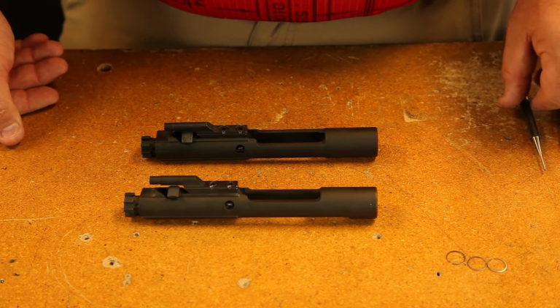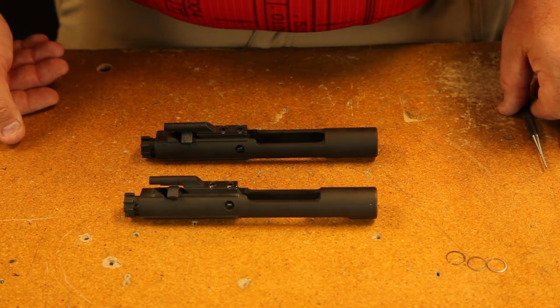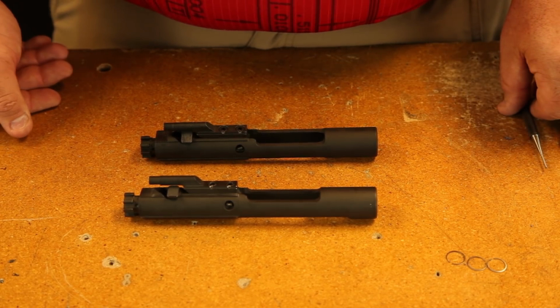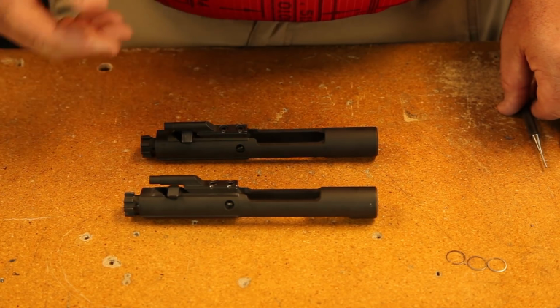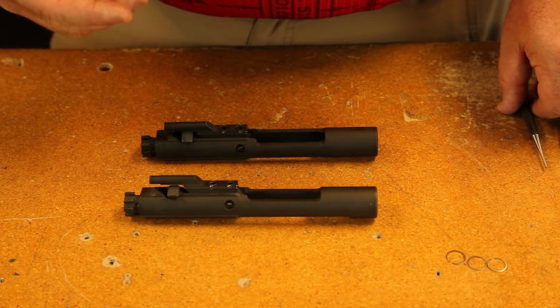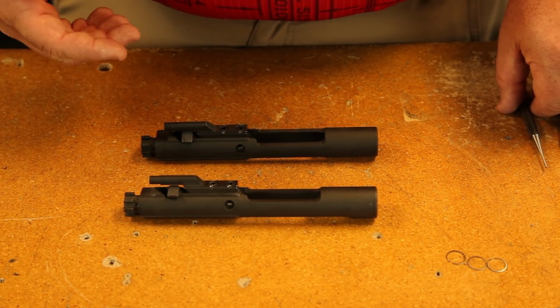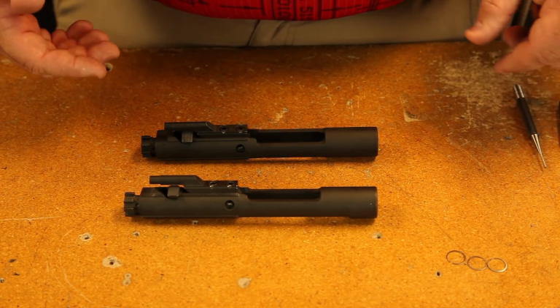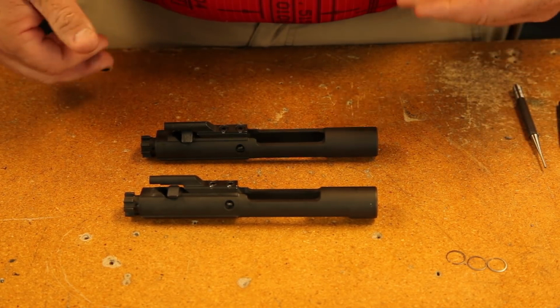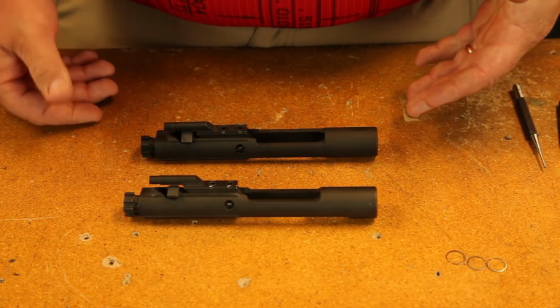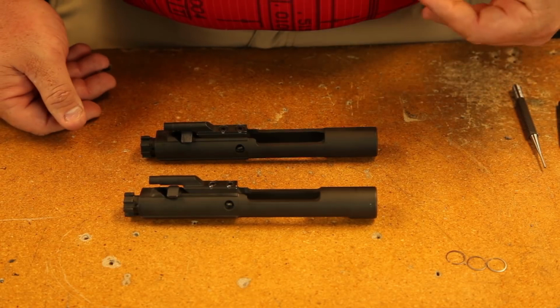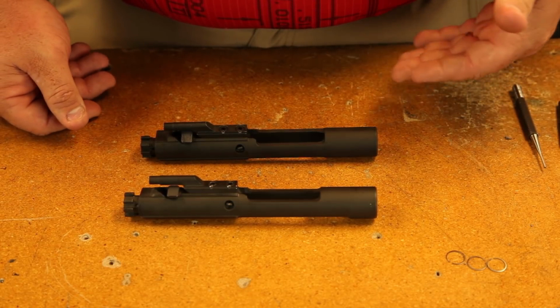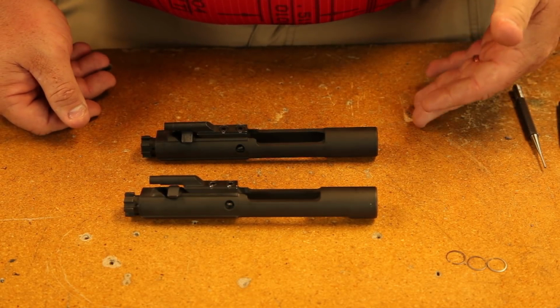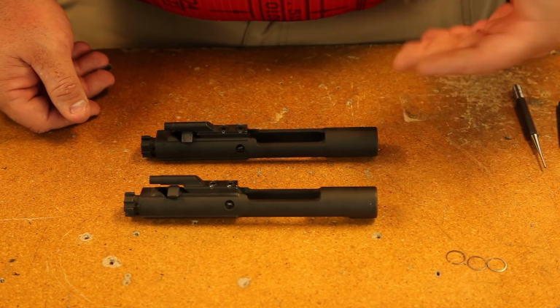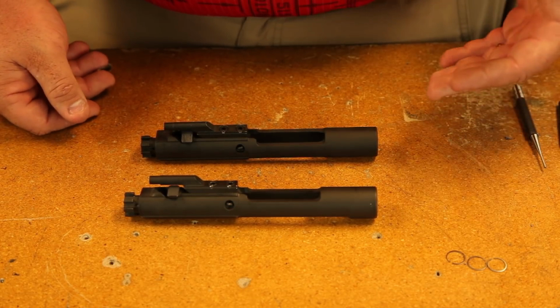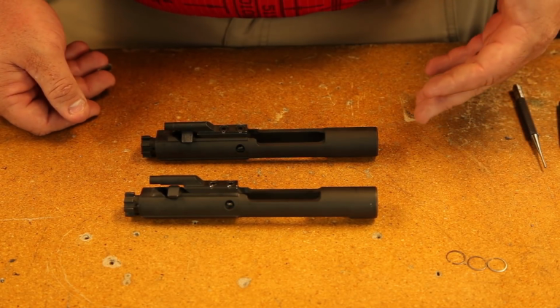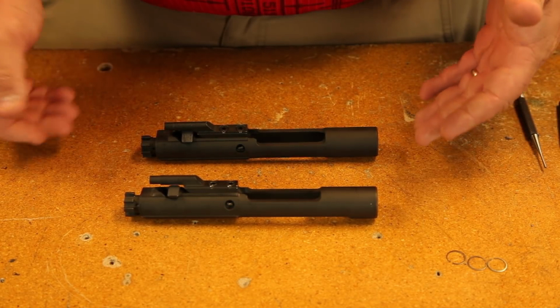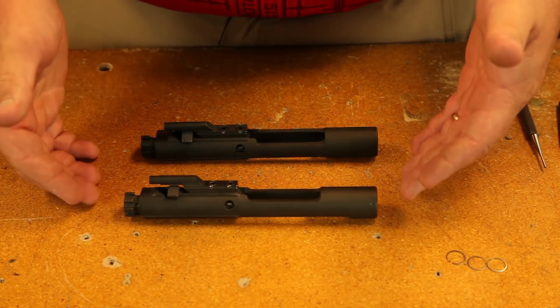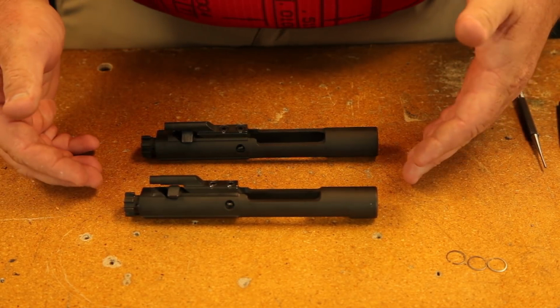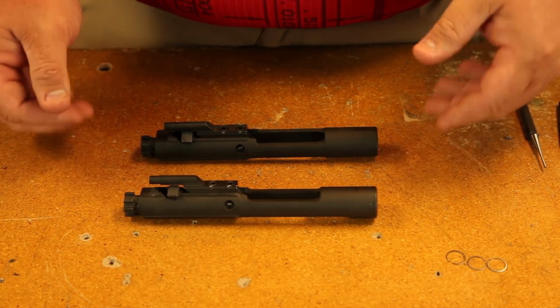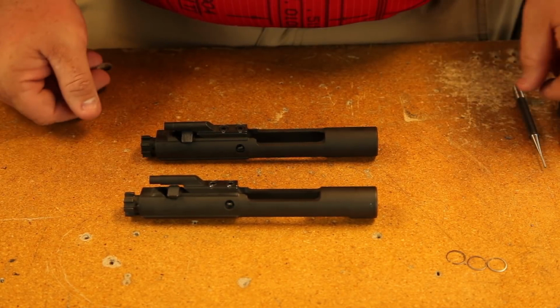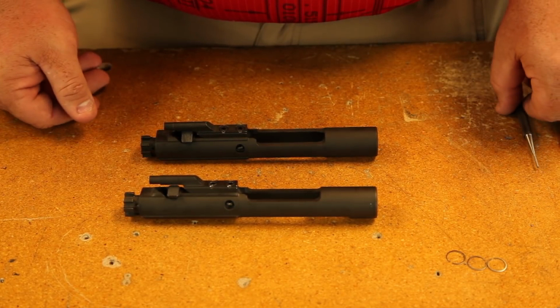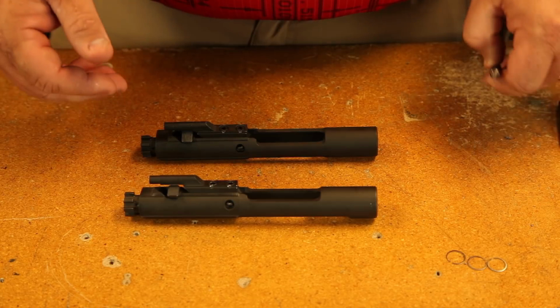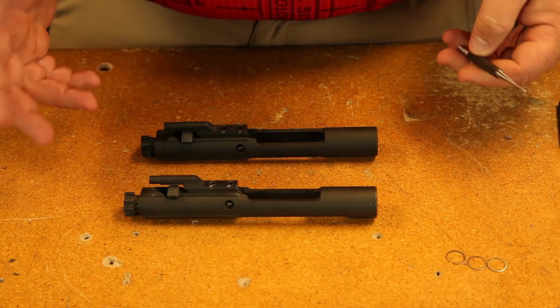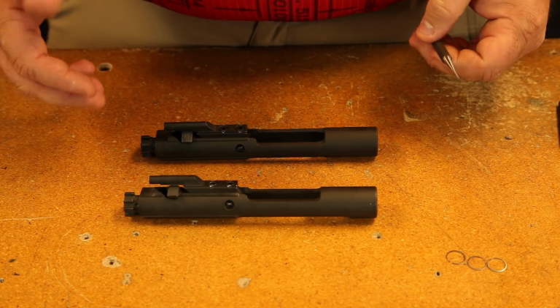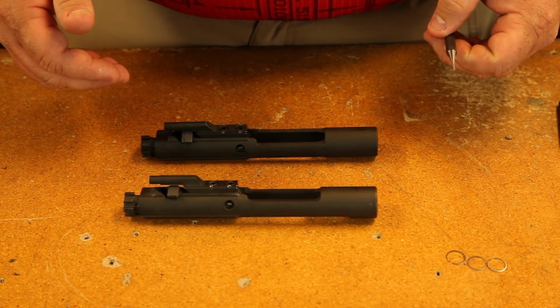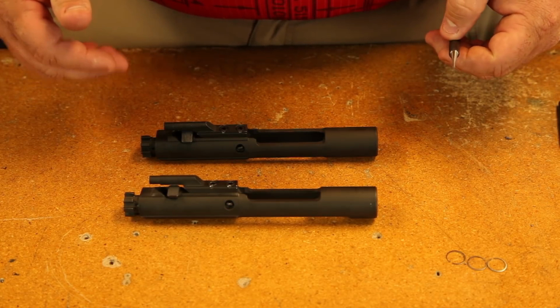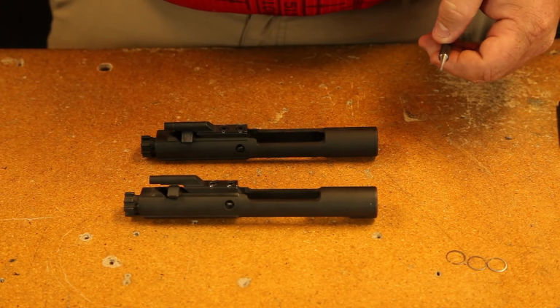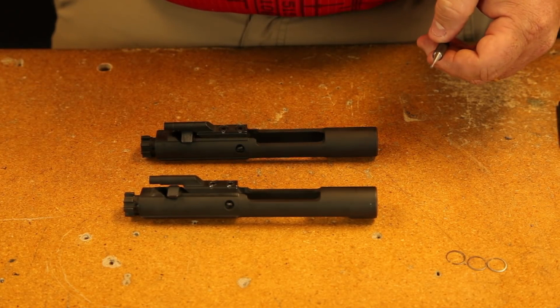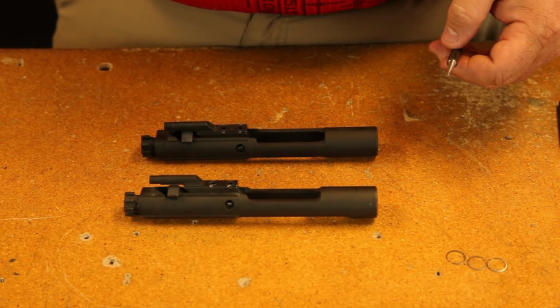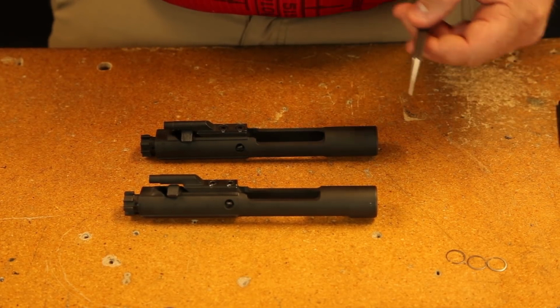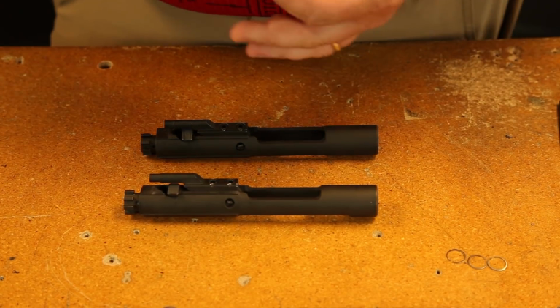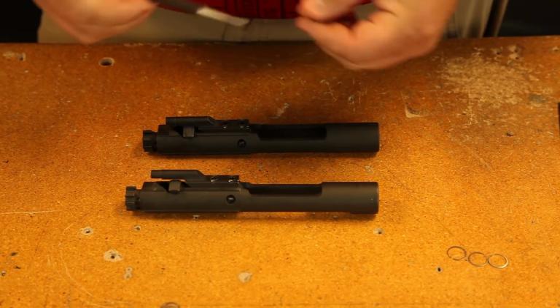One of the common questions we get is whether or not you can run an M16 bolt carrier, or a full-auto bolt carrier, in an AR-15. There's not a whole lot of difference in the carriers and we're going to show you that today.